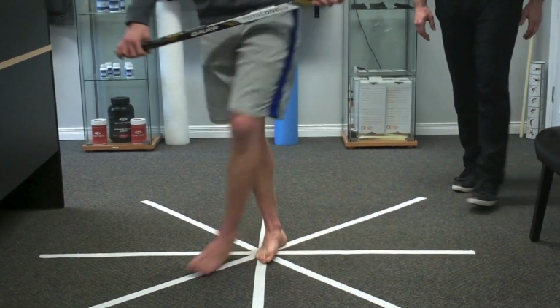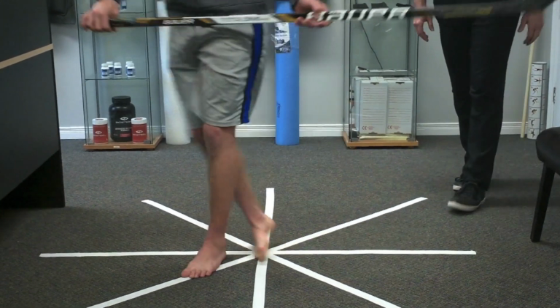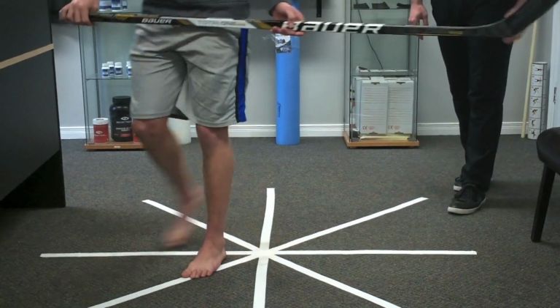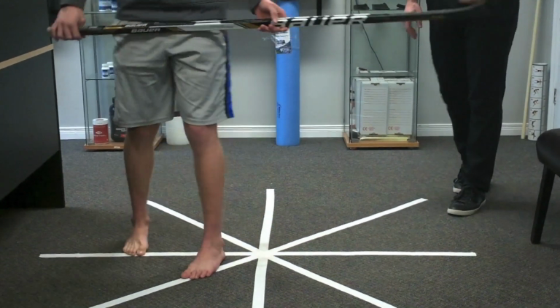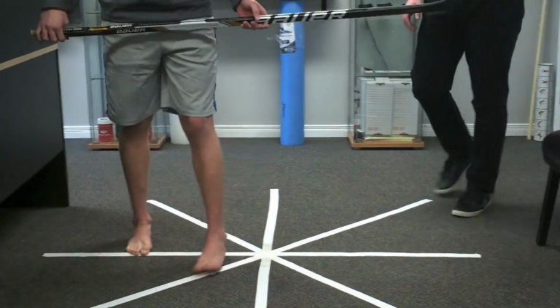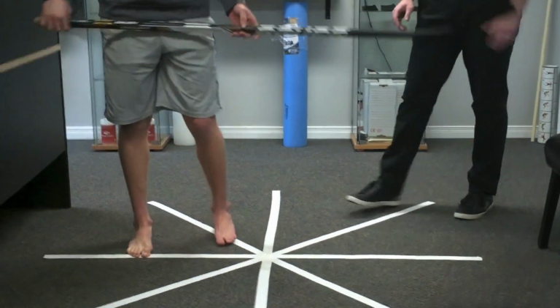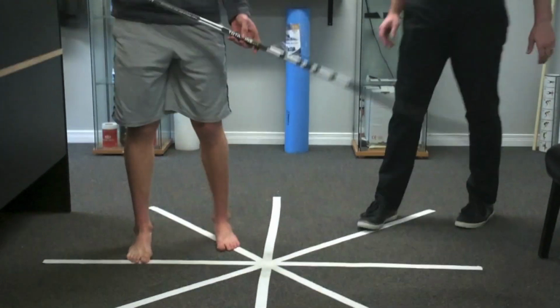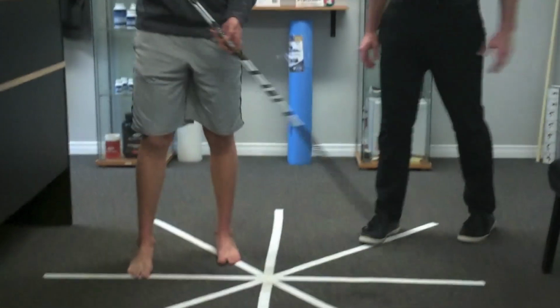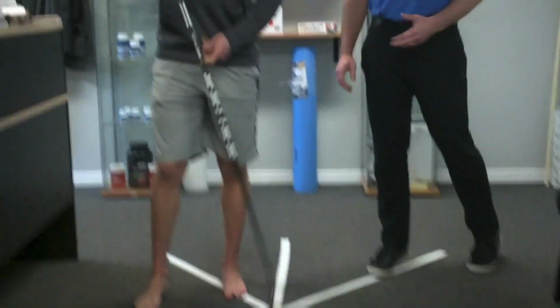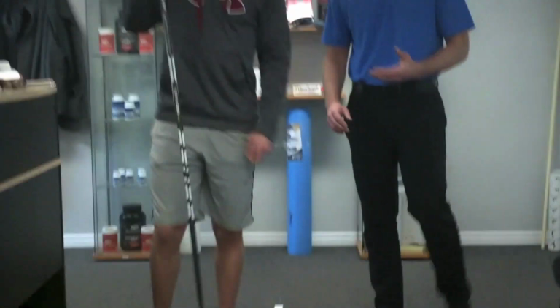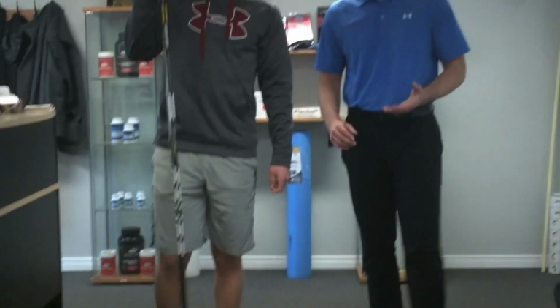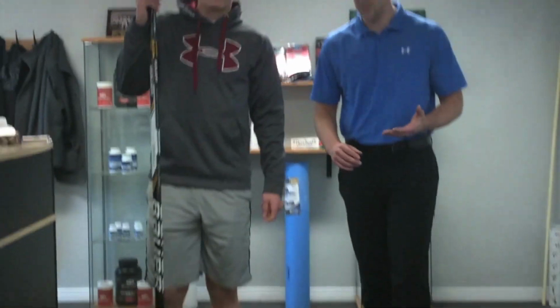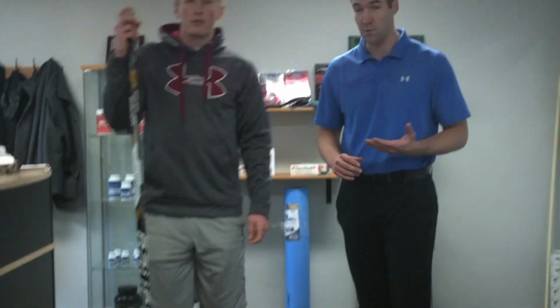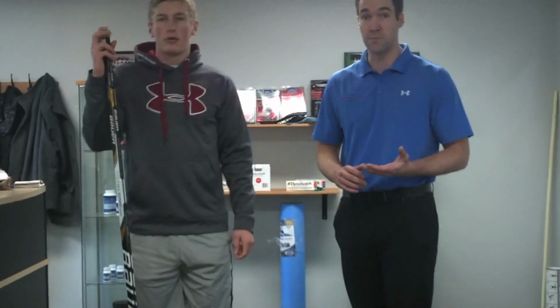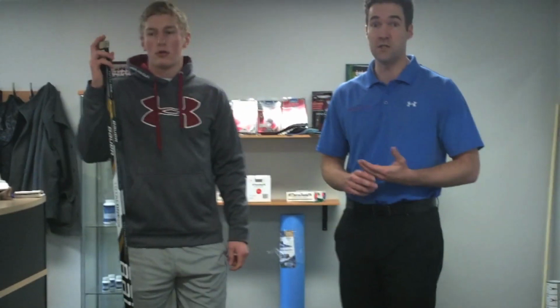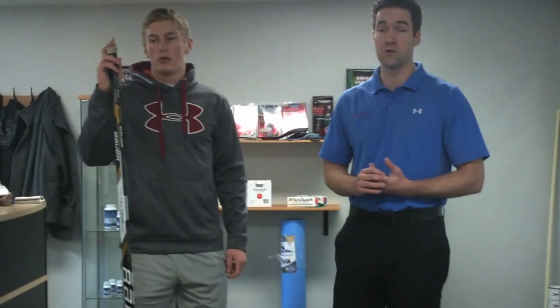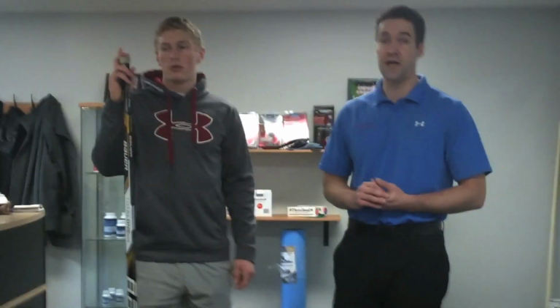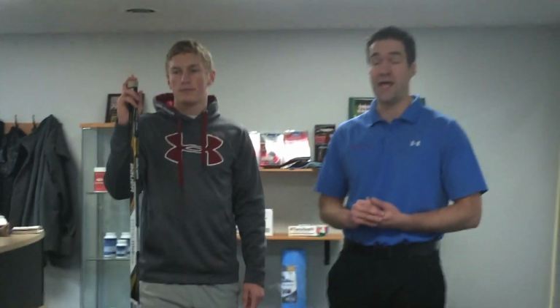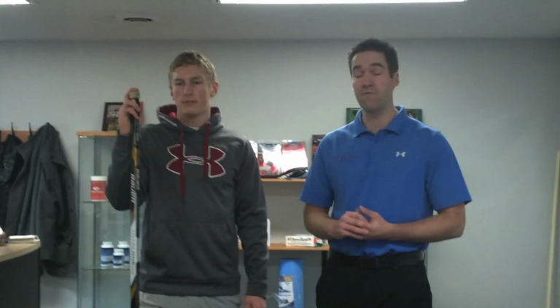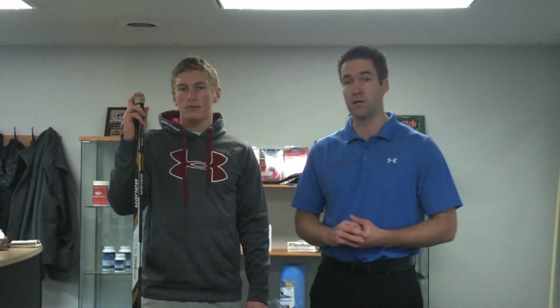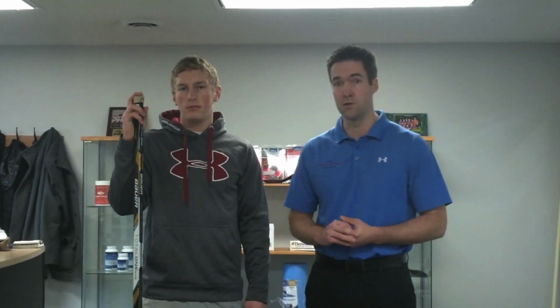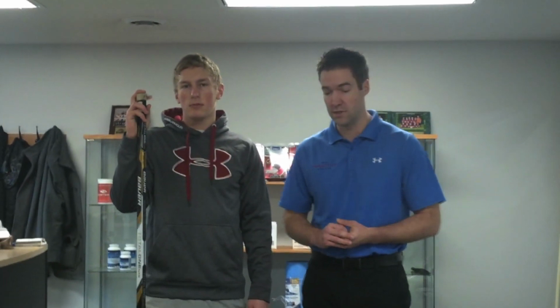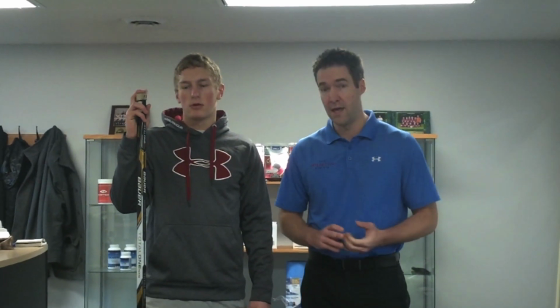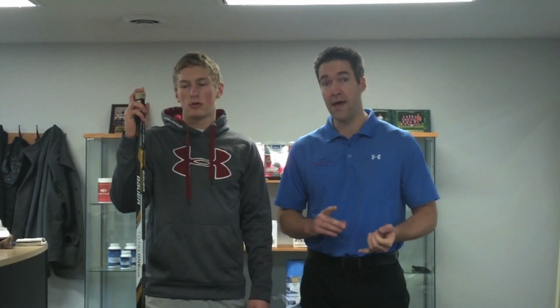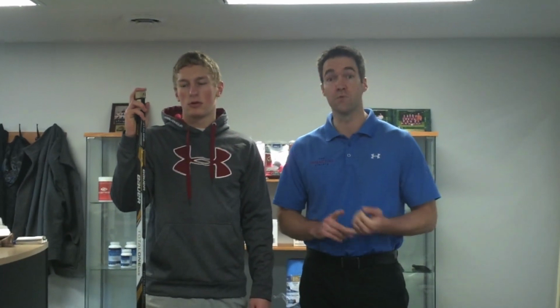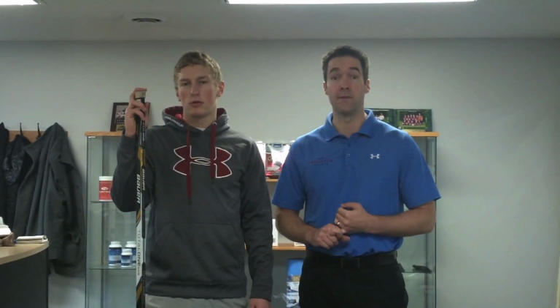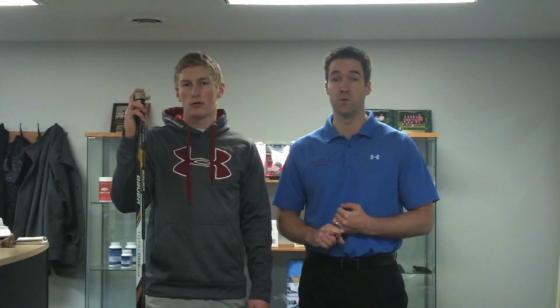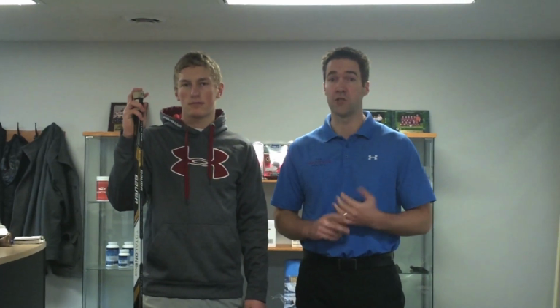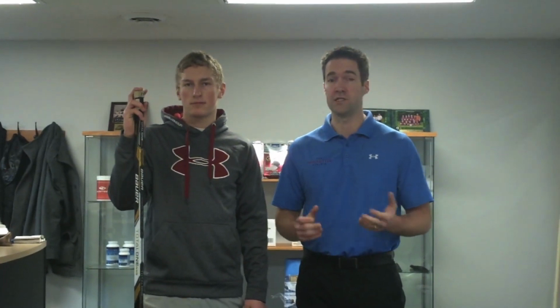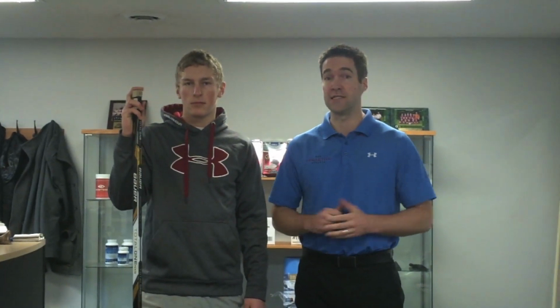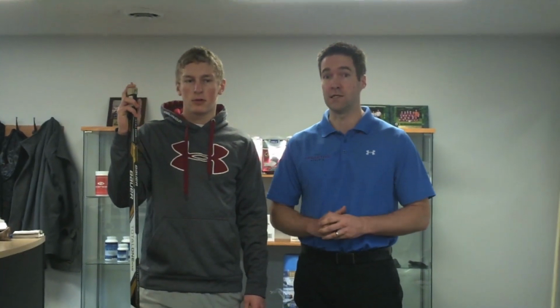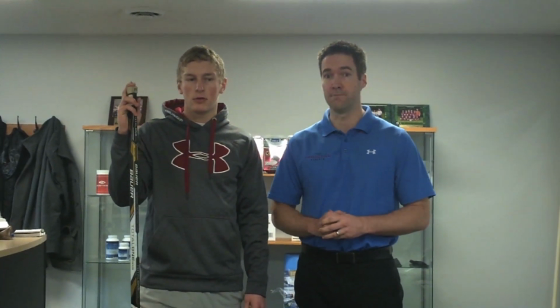So this is an exercise that you can practice with your patients, or if you actually have an ankle injury, as a rehab tool — not just as a testing one.